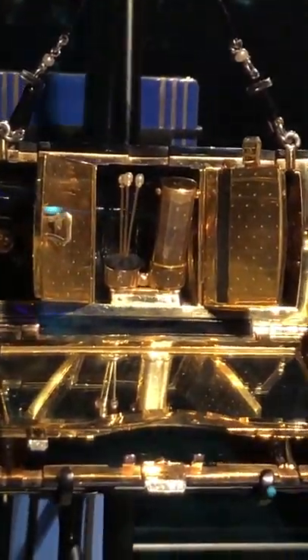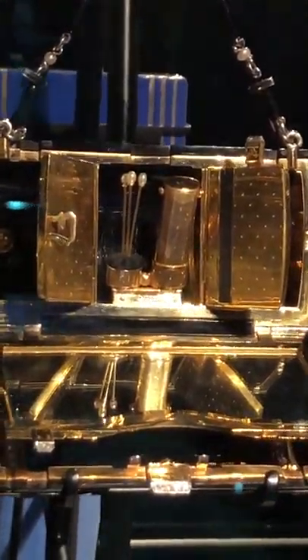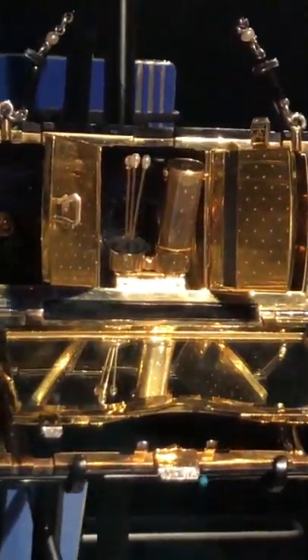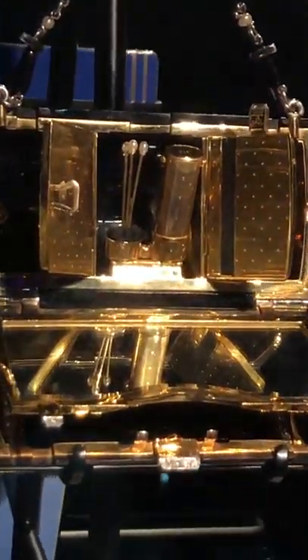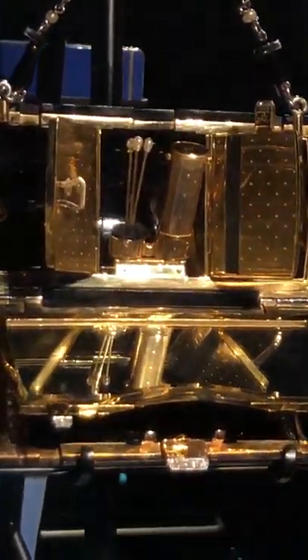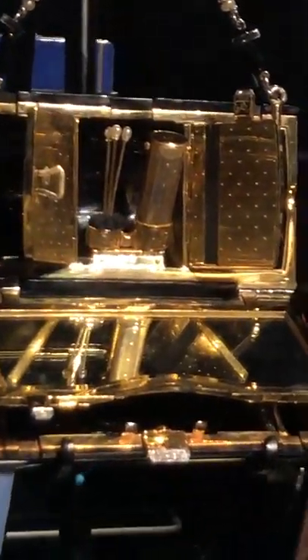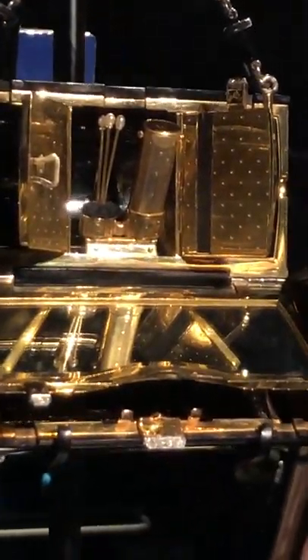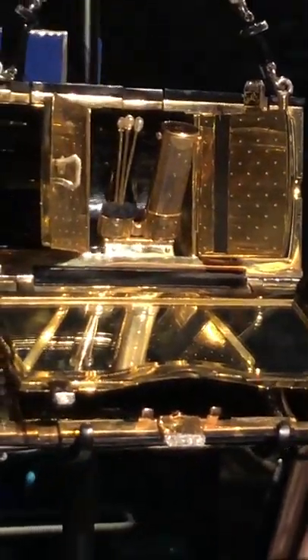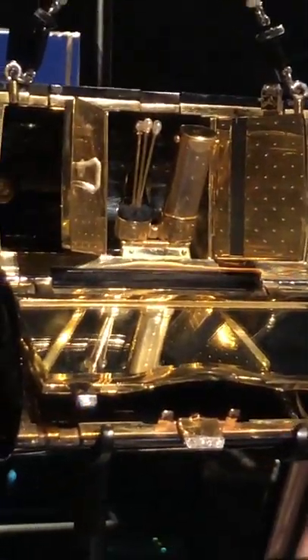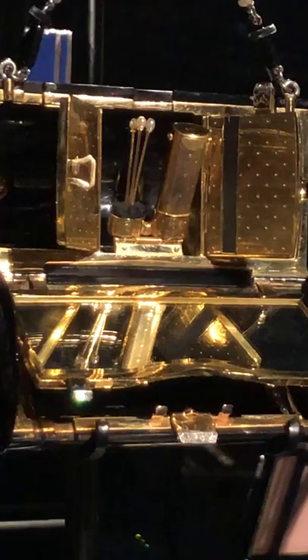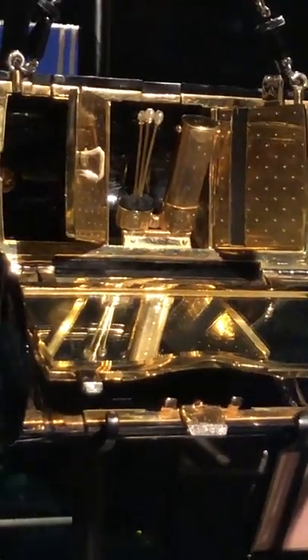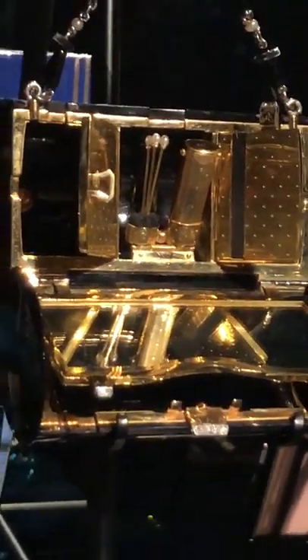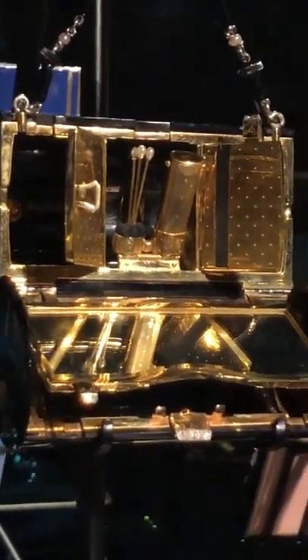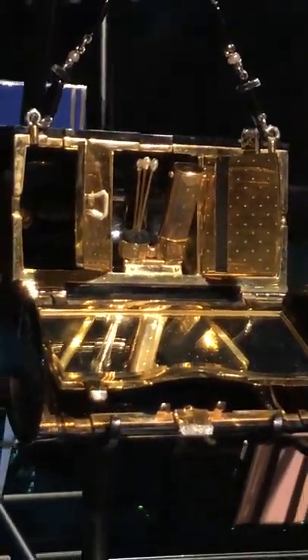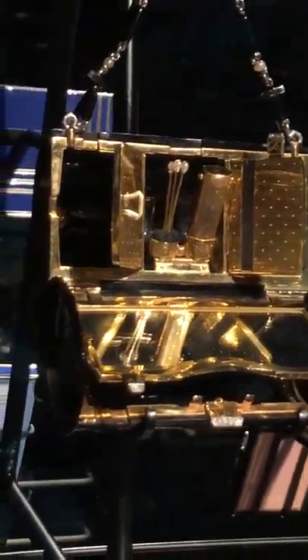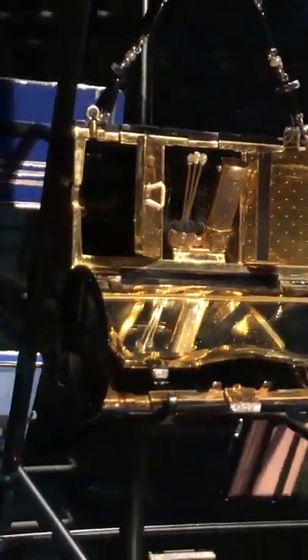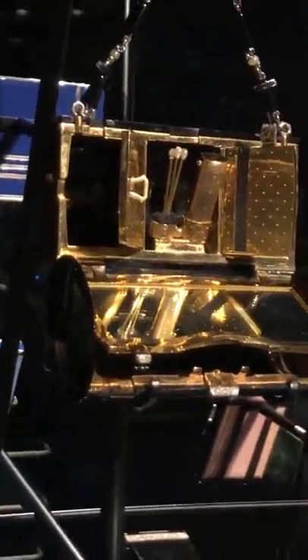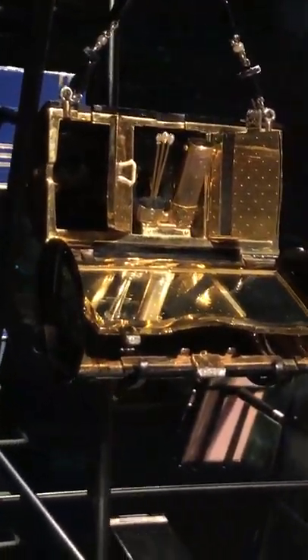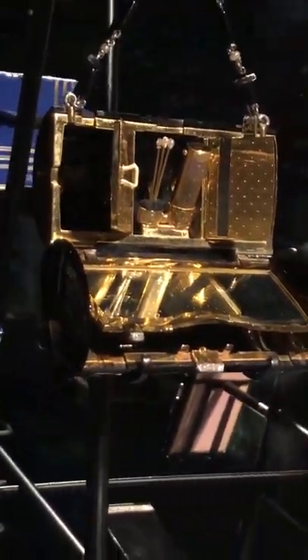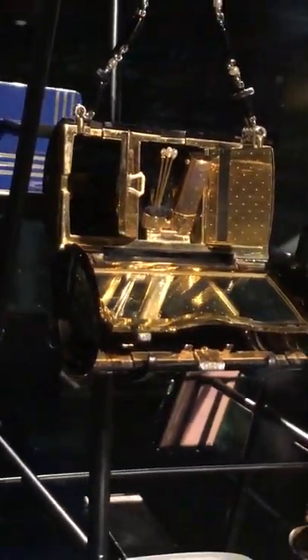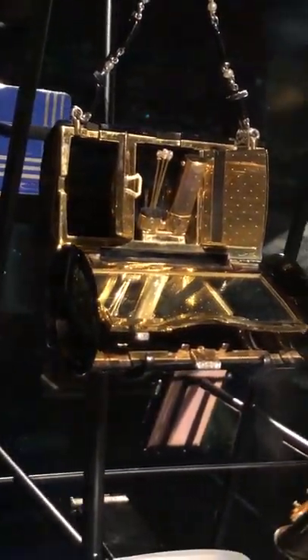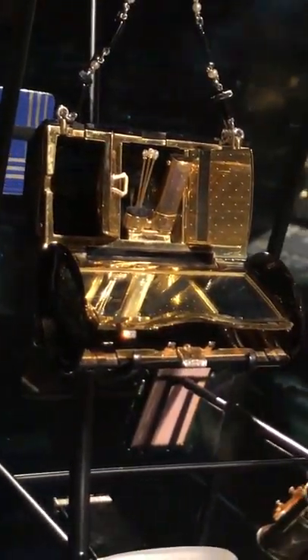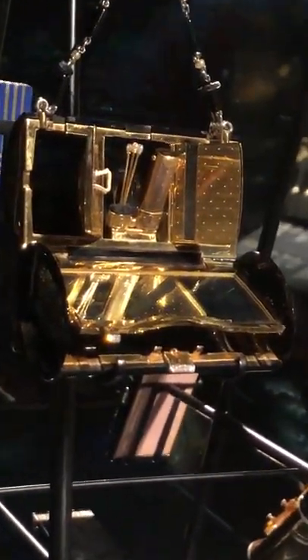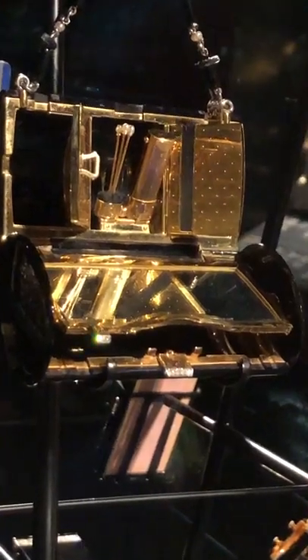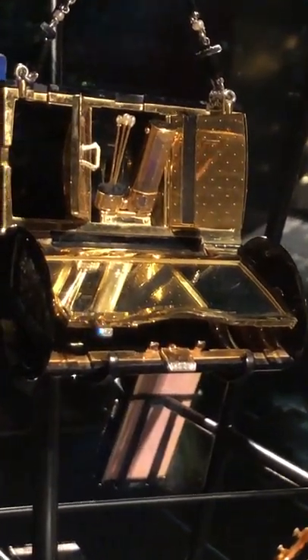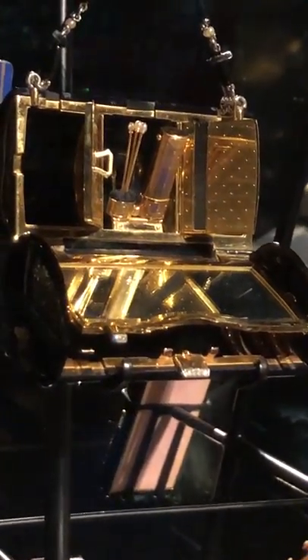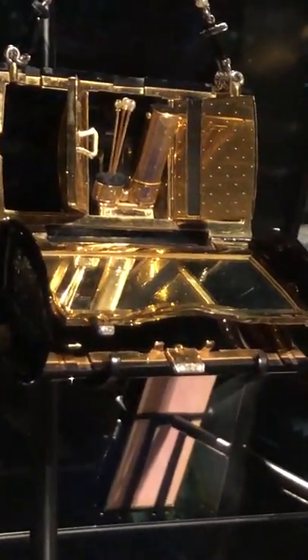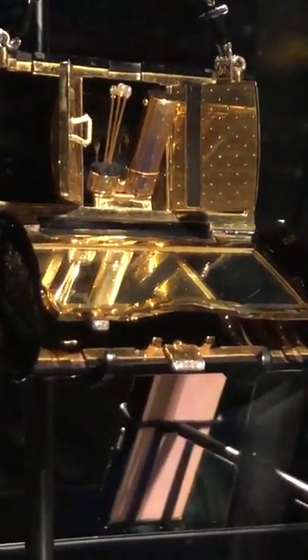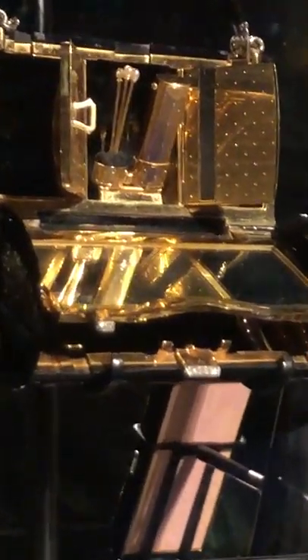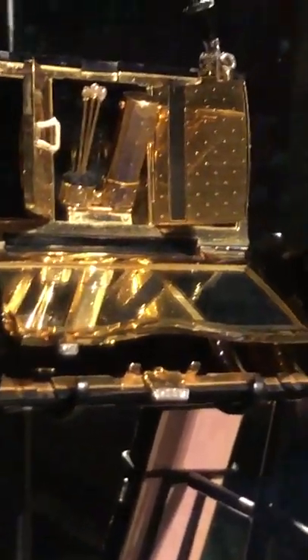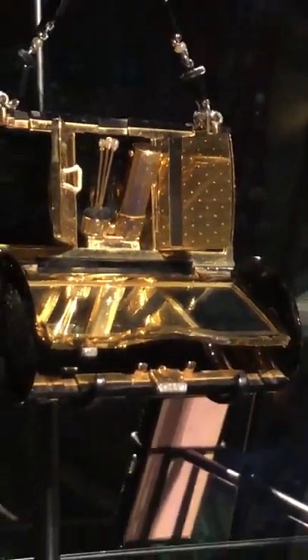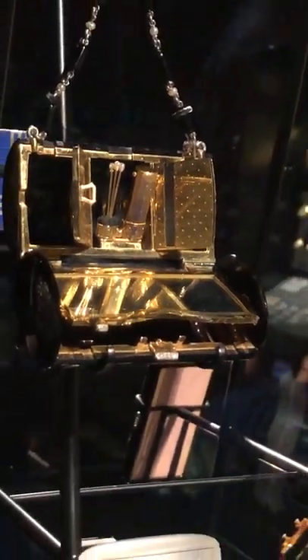The lipstick containers were very much bespoke — you'd have to take your lipstick back to the jewellers to get a new one fitted when it ran out. On the other side of the oval, you would put your cigarettes and your matches.